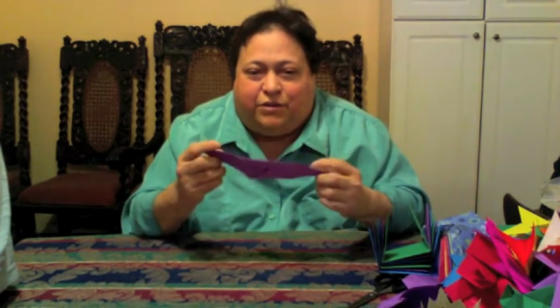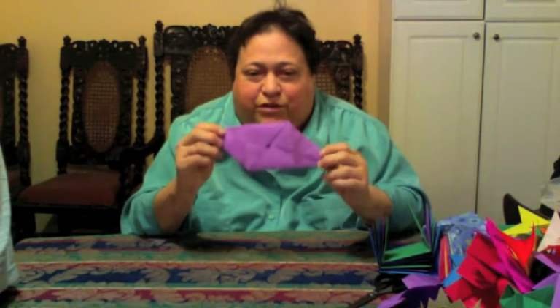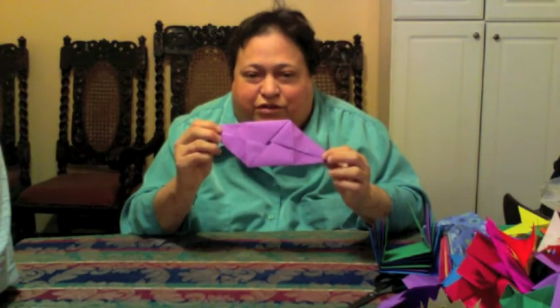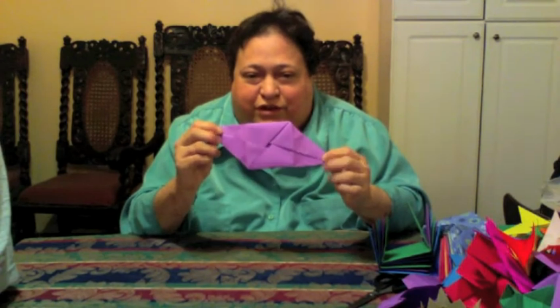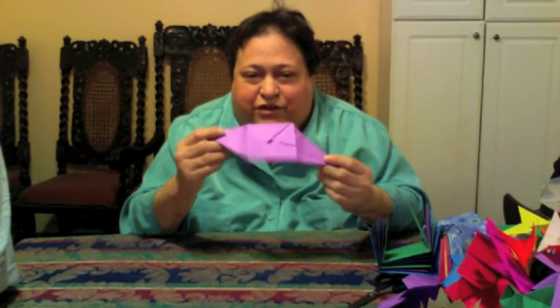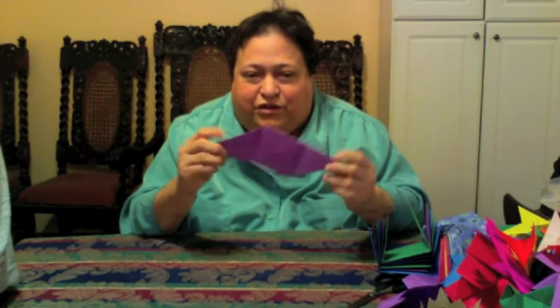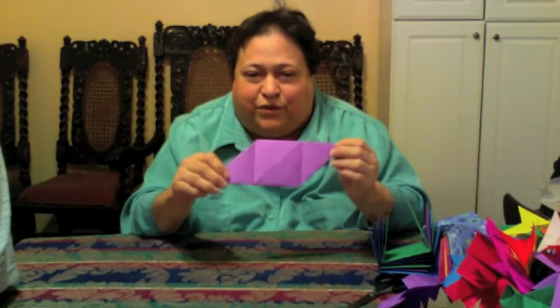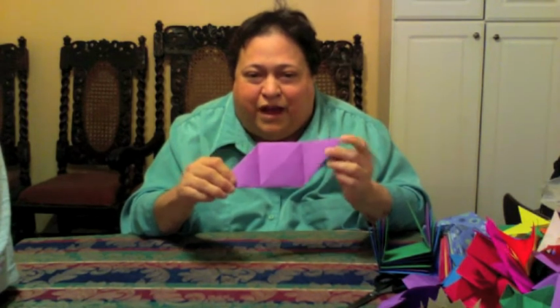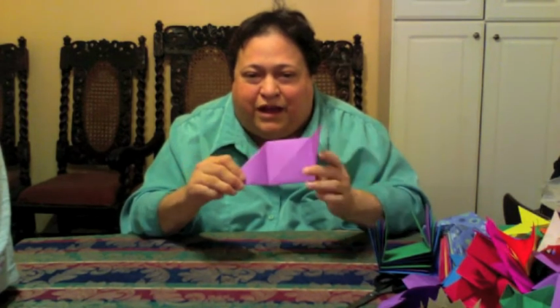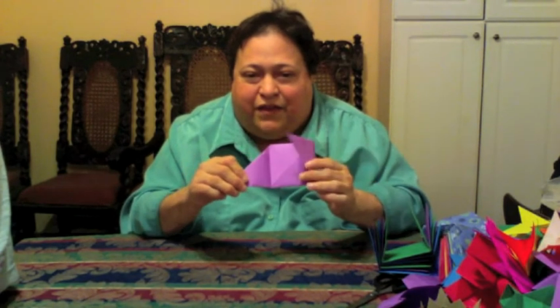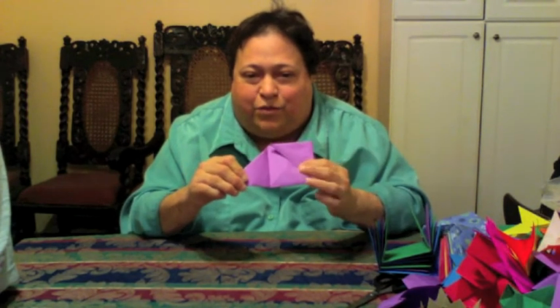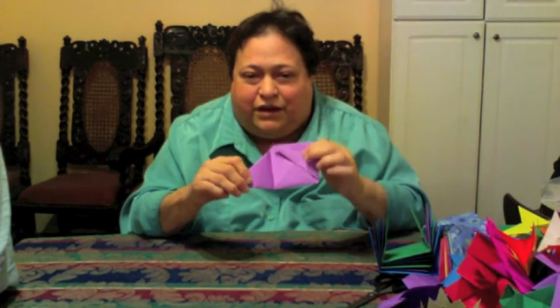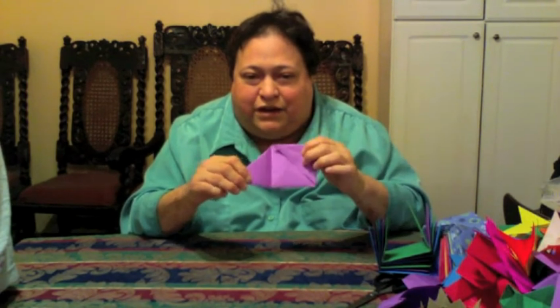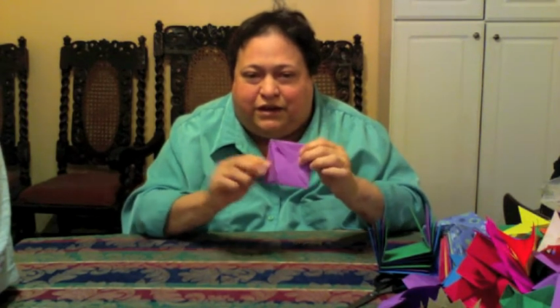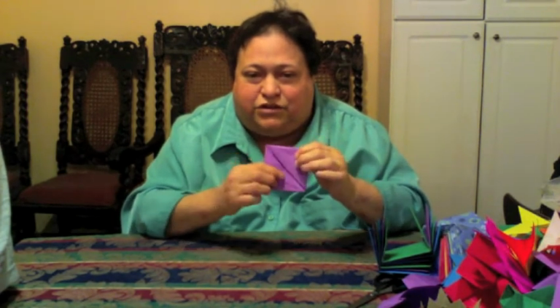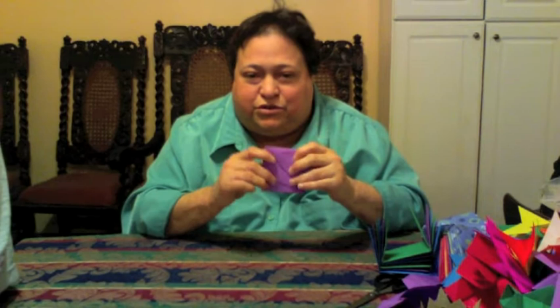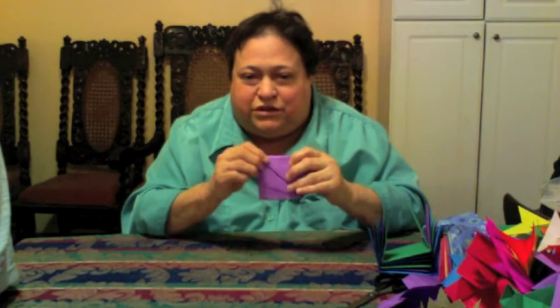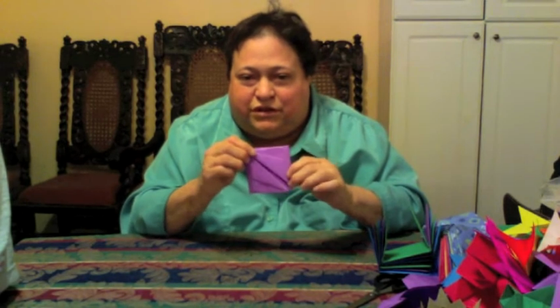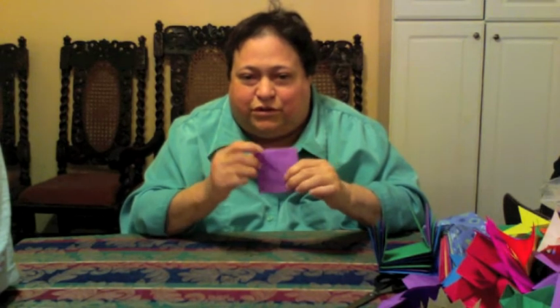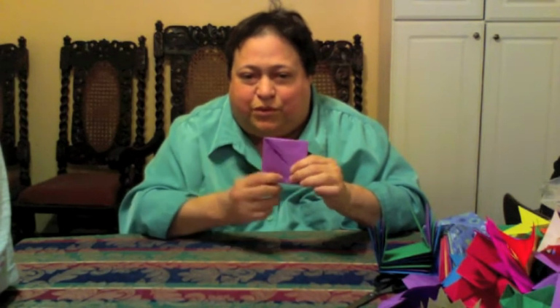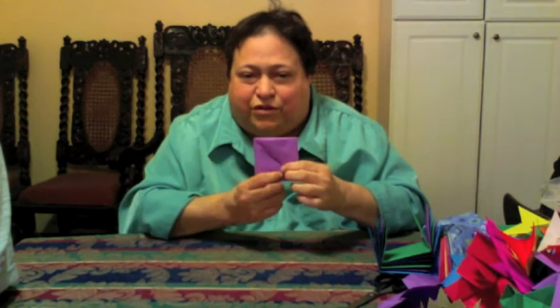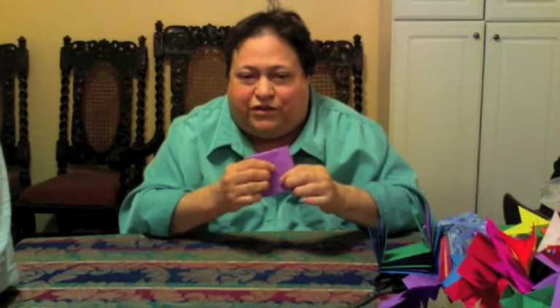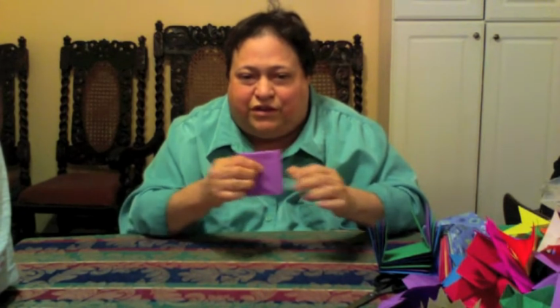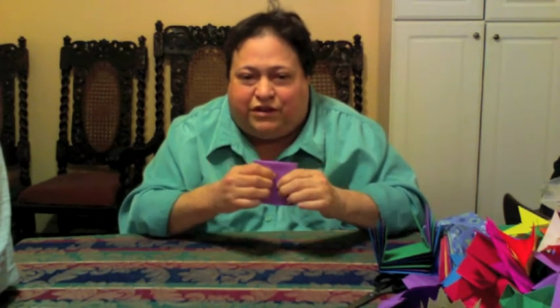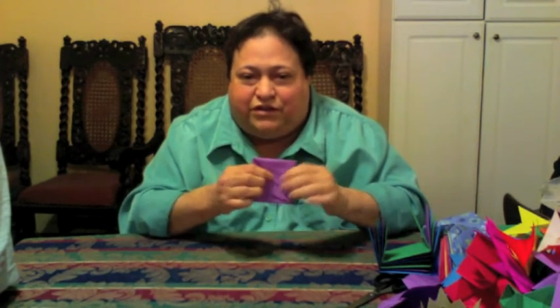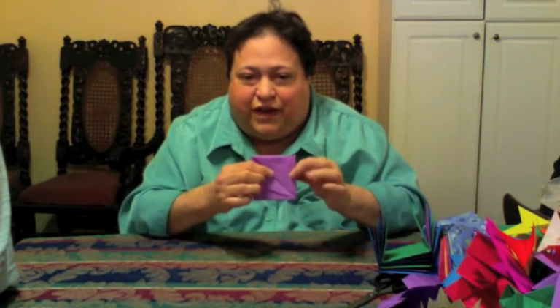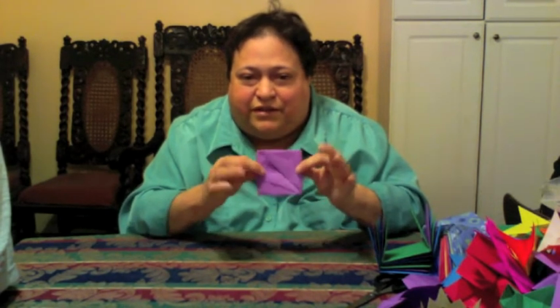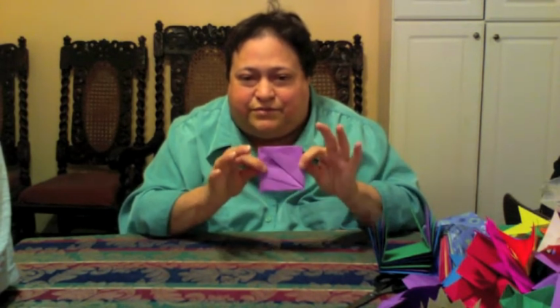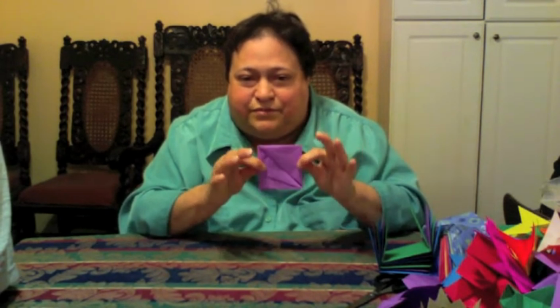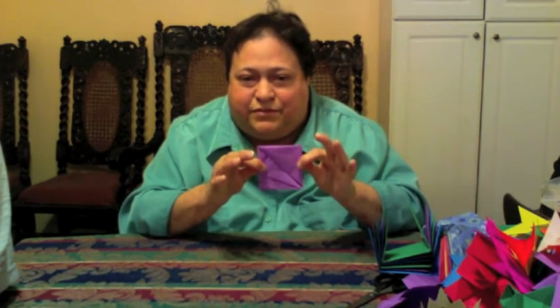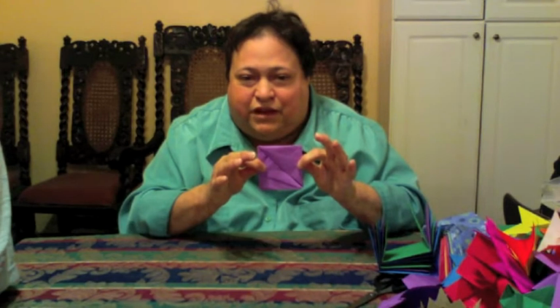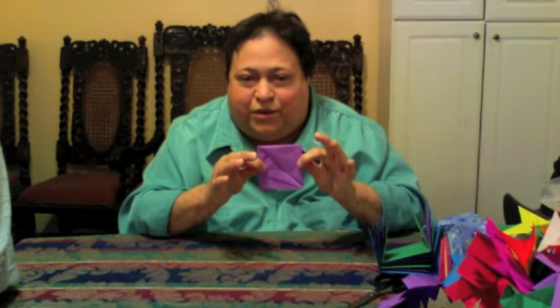All we did was — this is the front — turned it over on the back, and then one, two, folded the points across so that you got a little square.